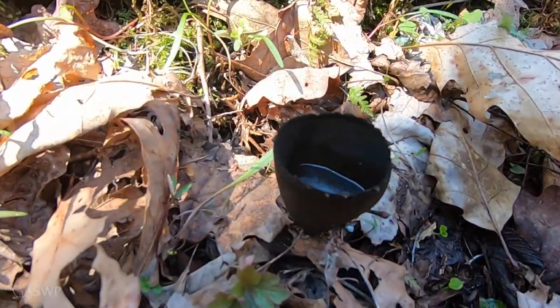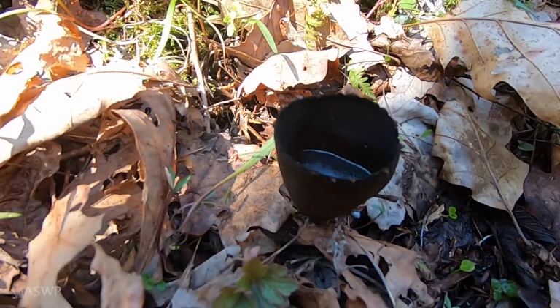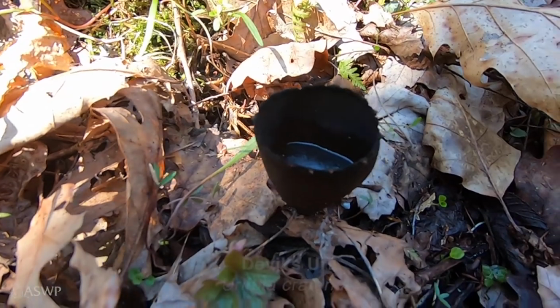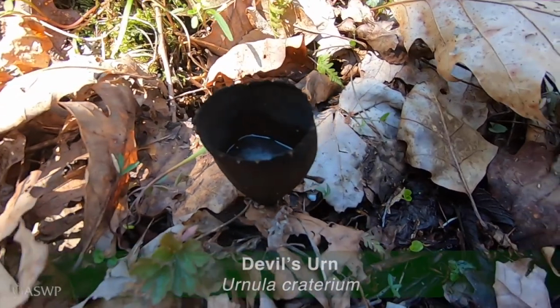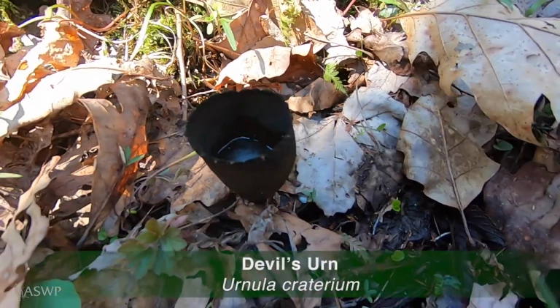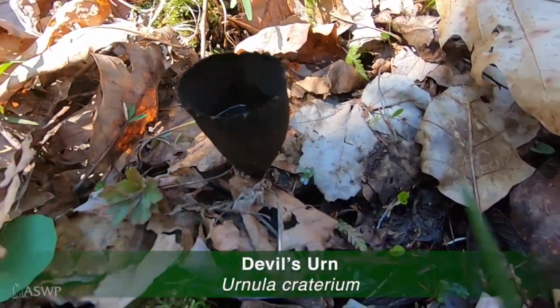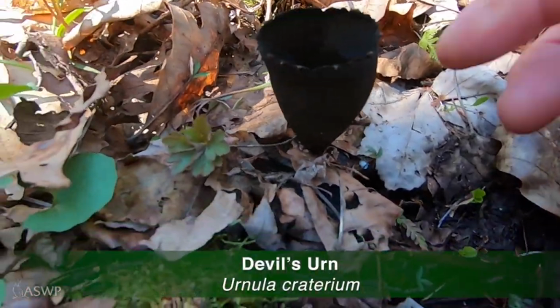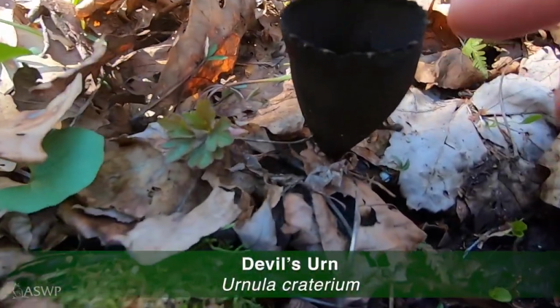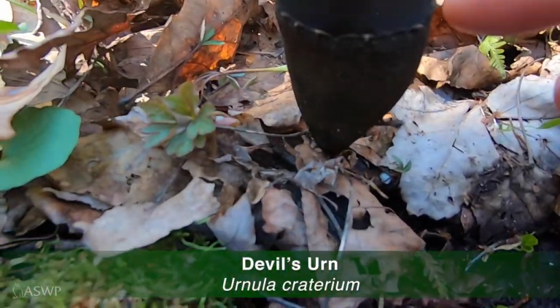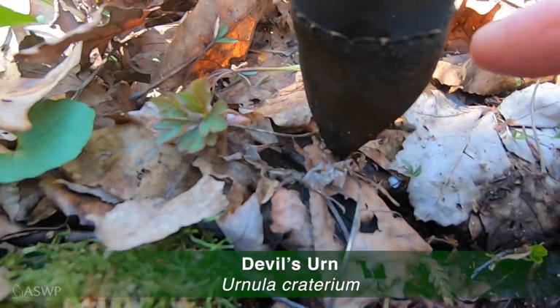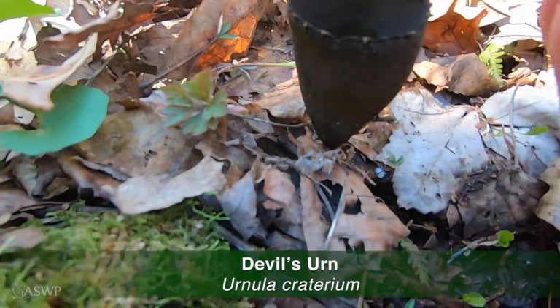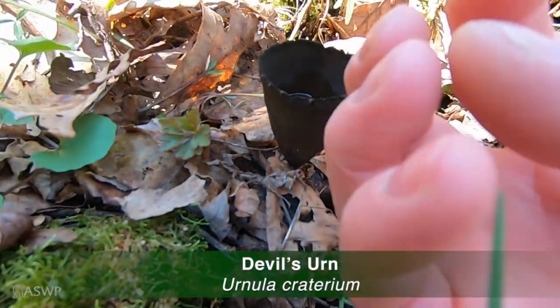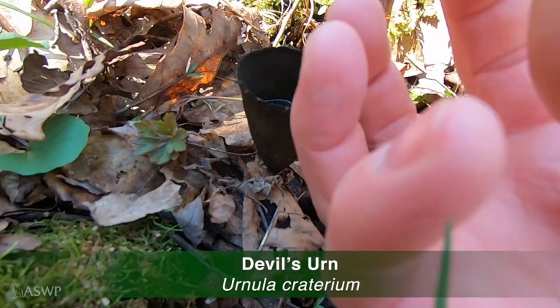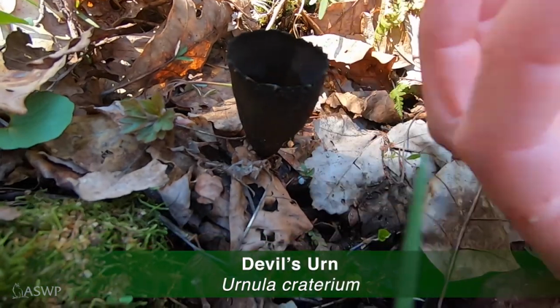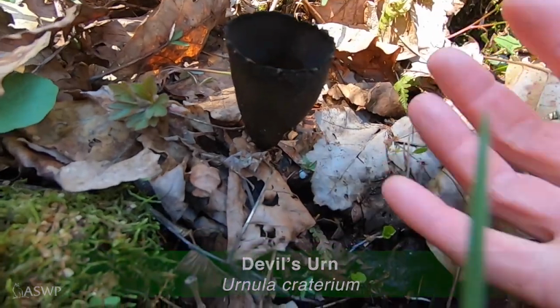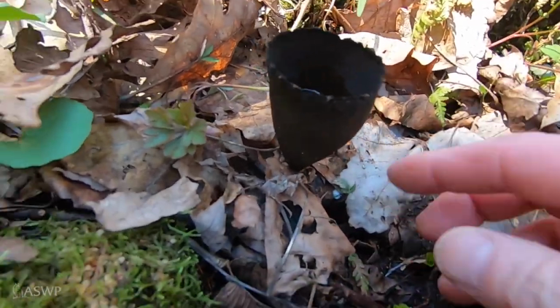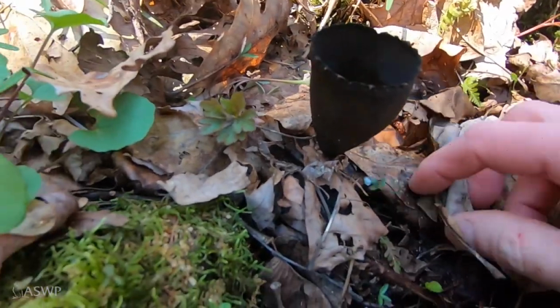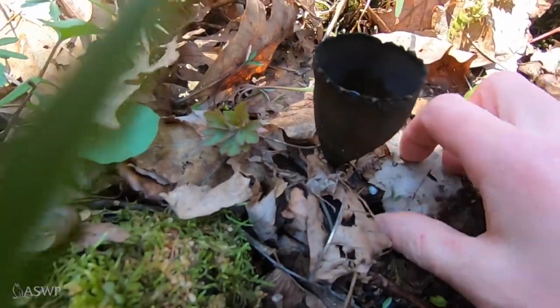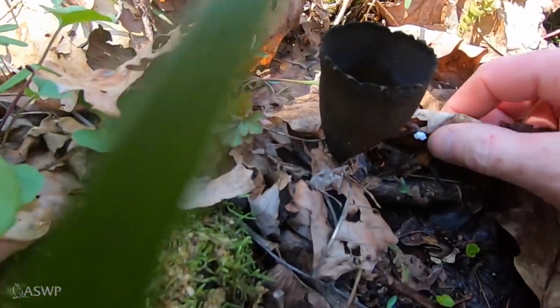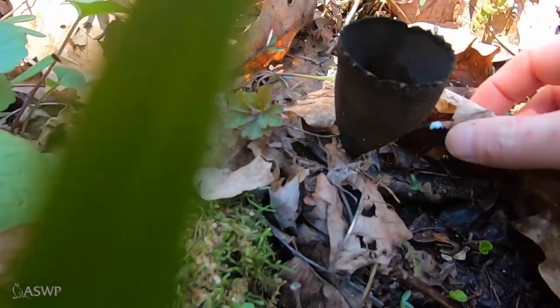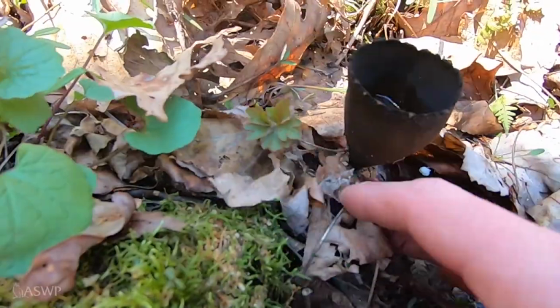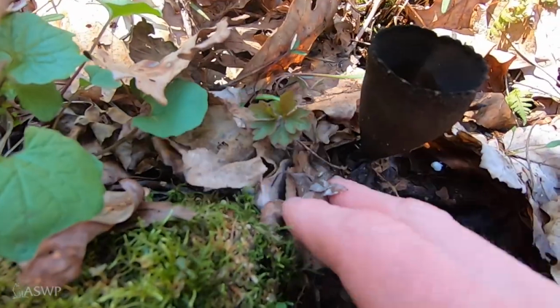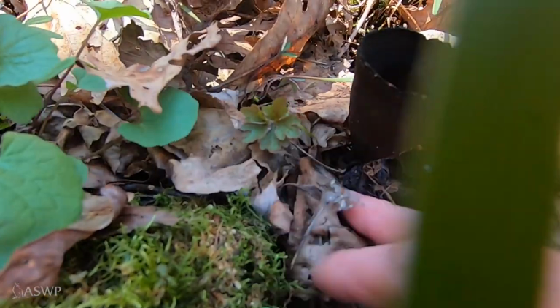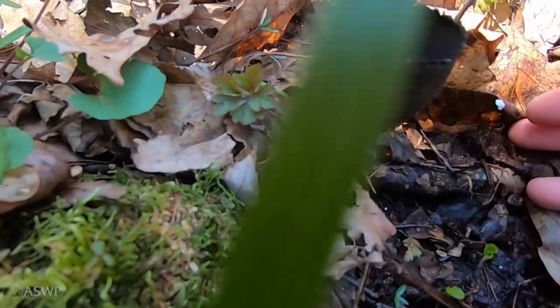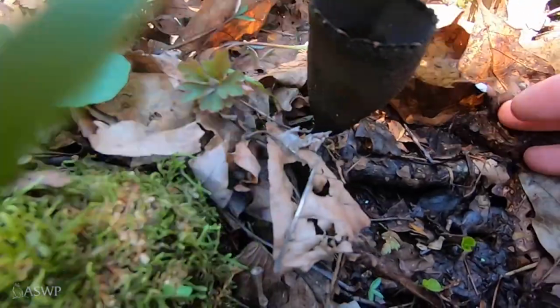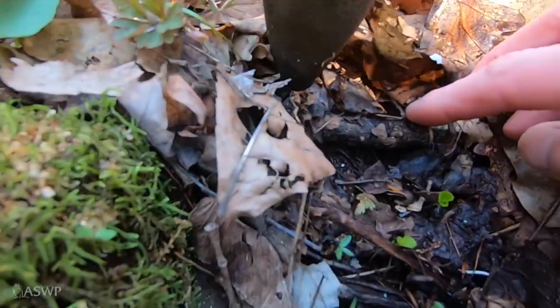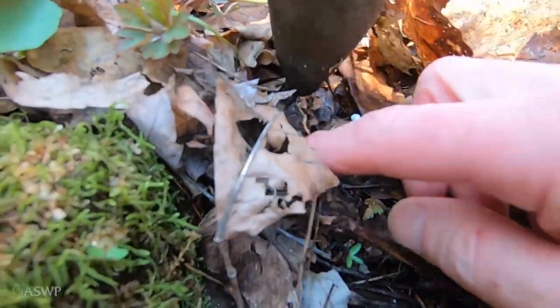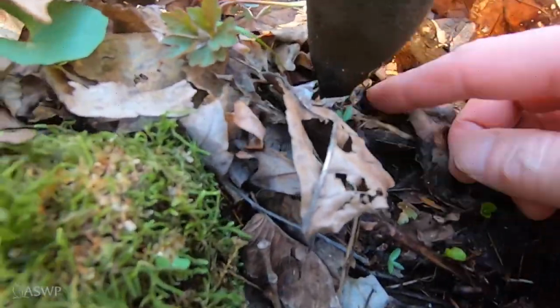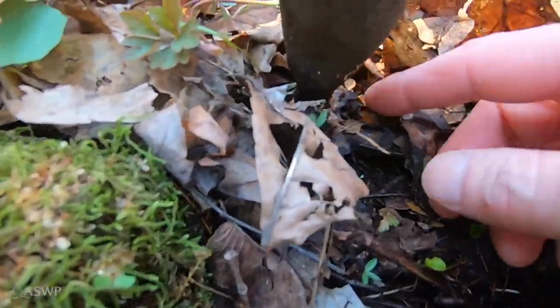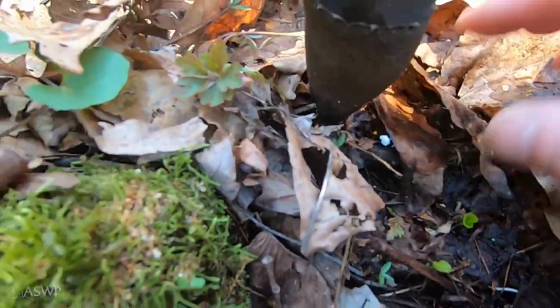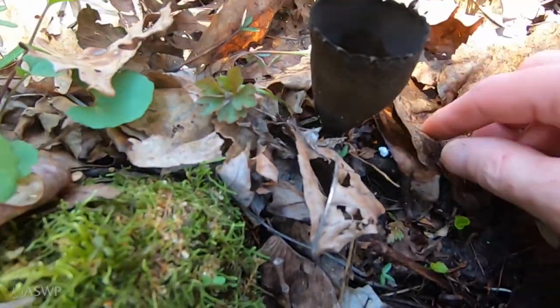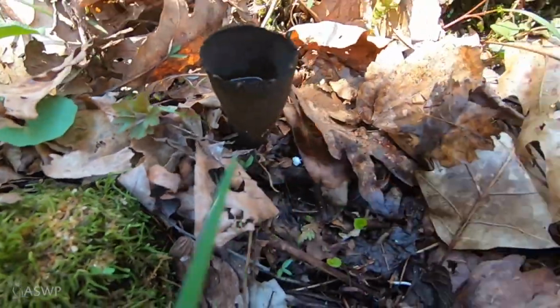It's called Devil's Urn. Look at that — it has little spikes here. Initially it's closed and then it opens up. It grows on oak; I can see it has — yep, it's on an oak branch right there.